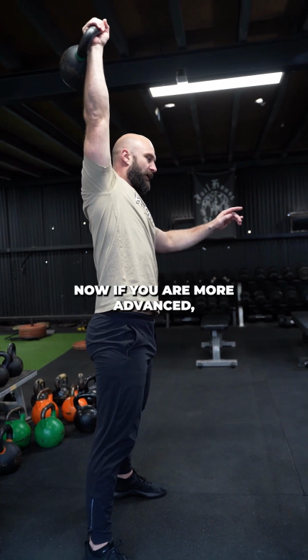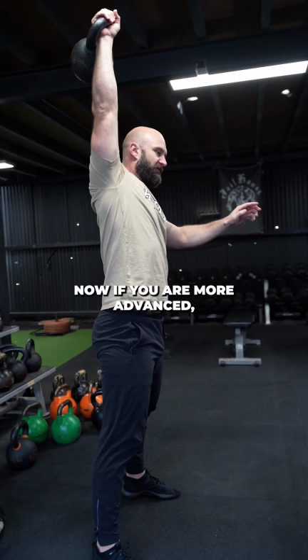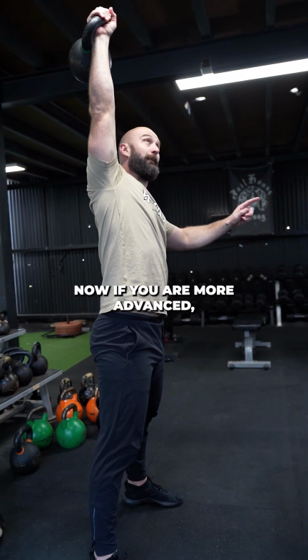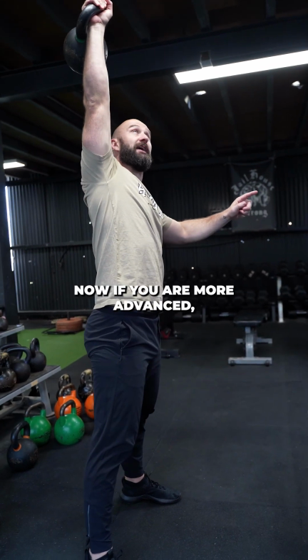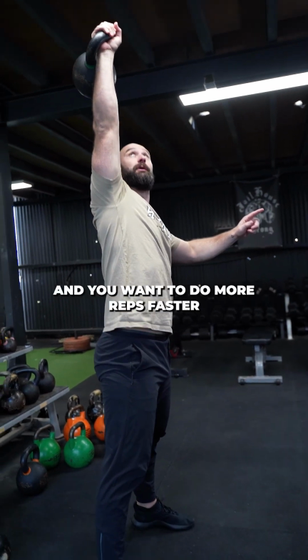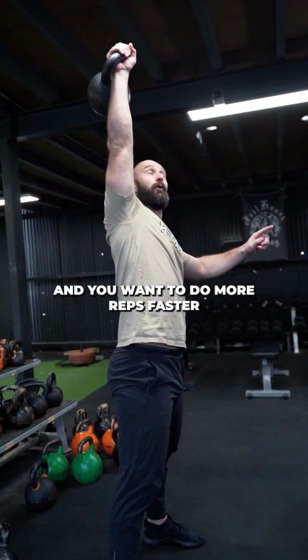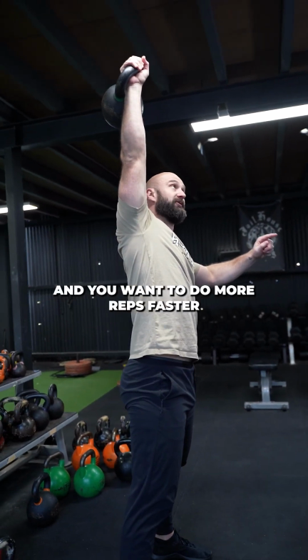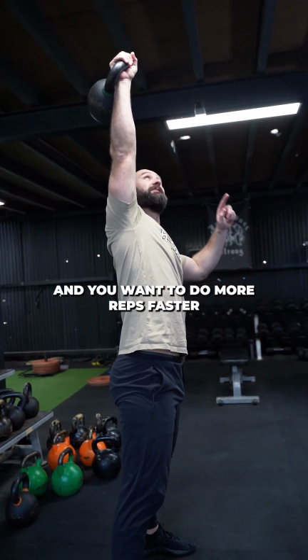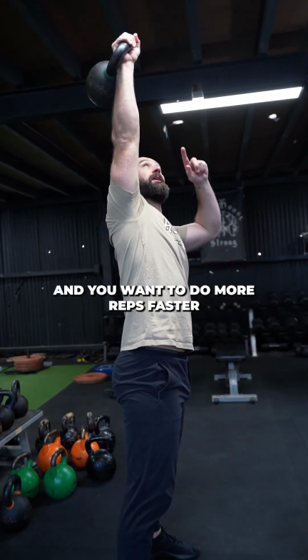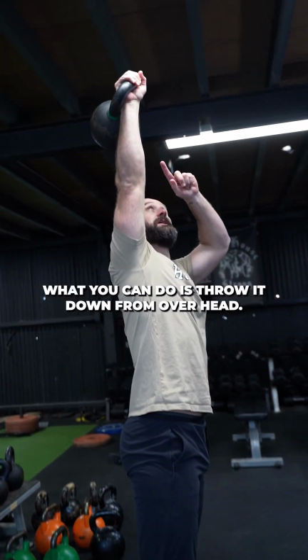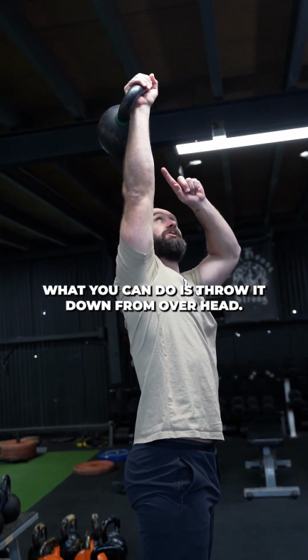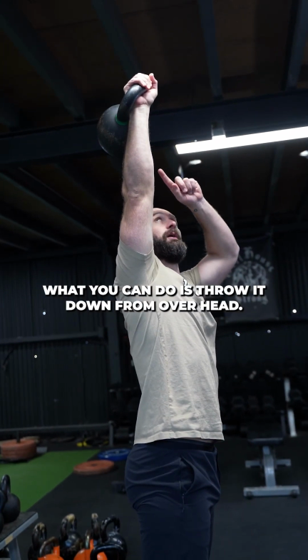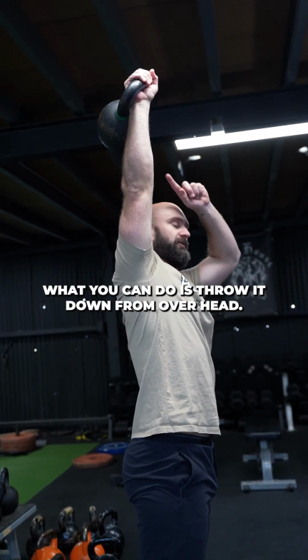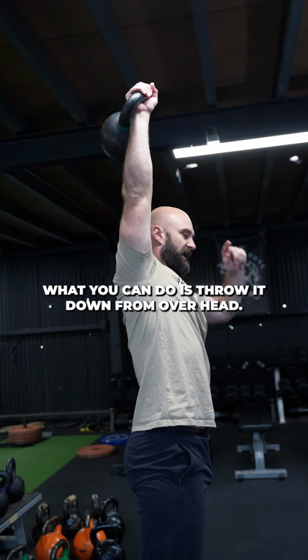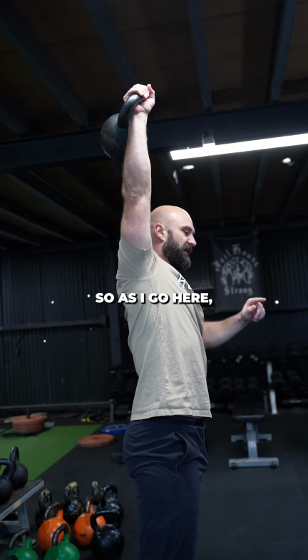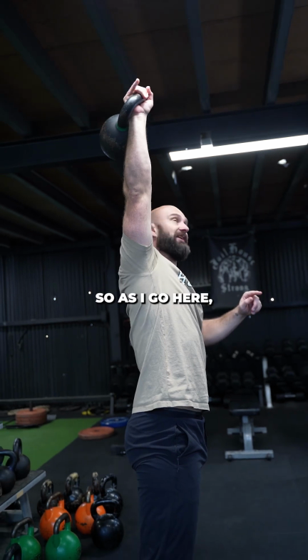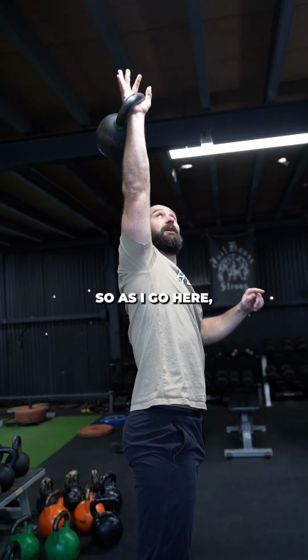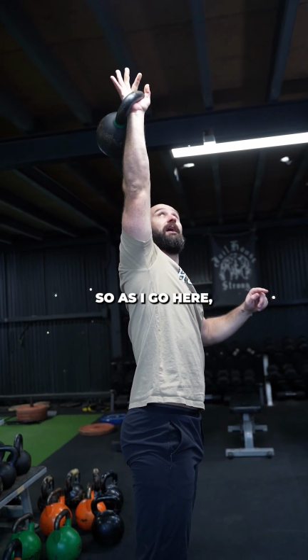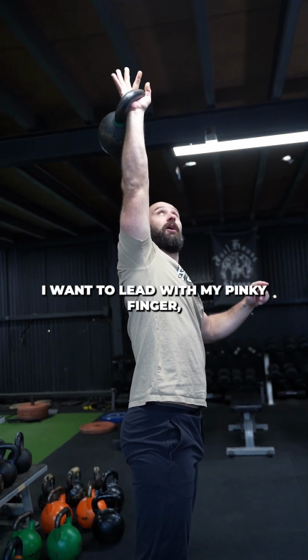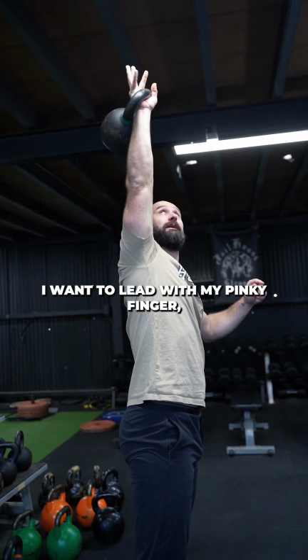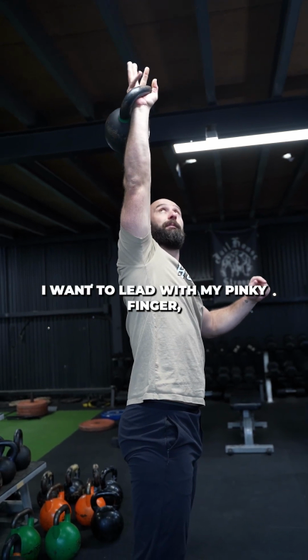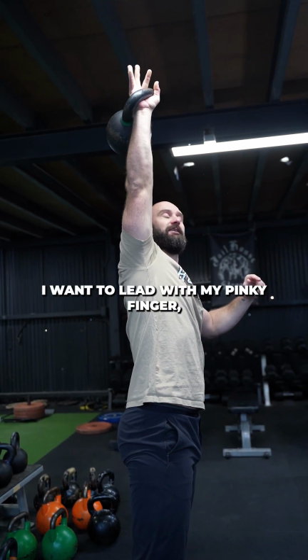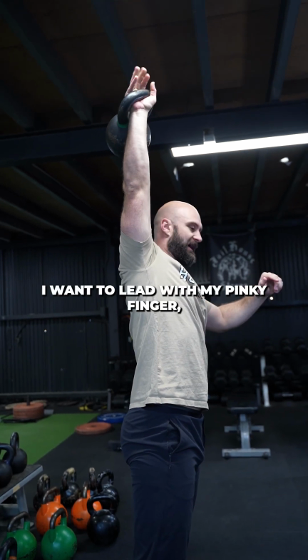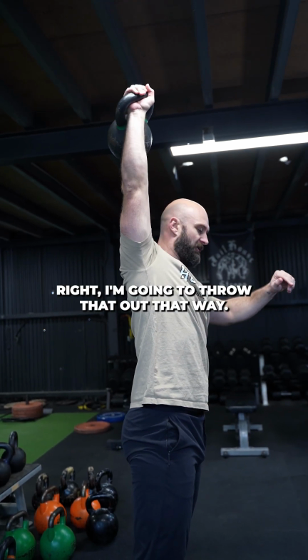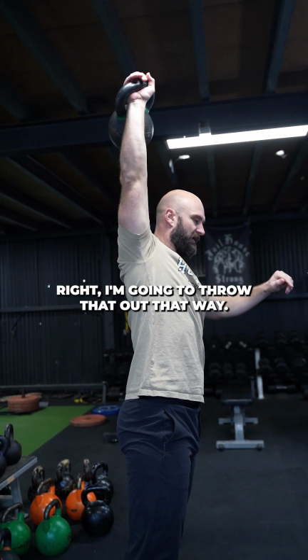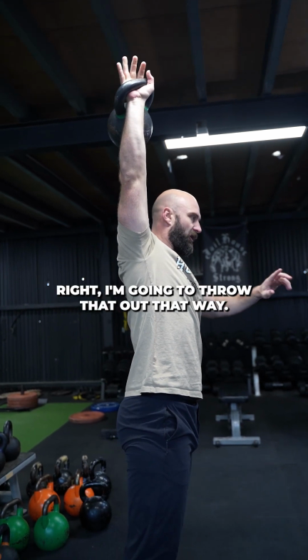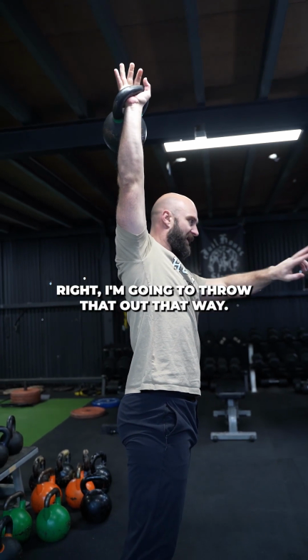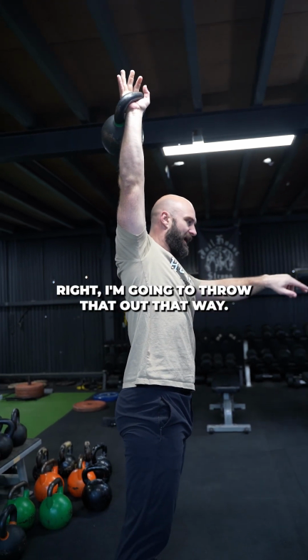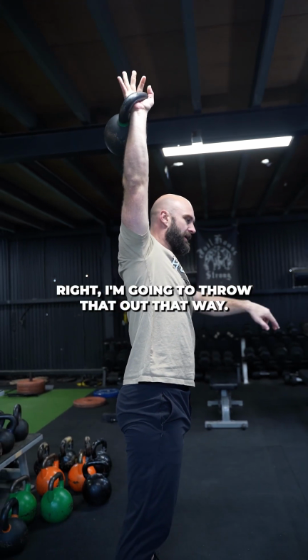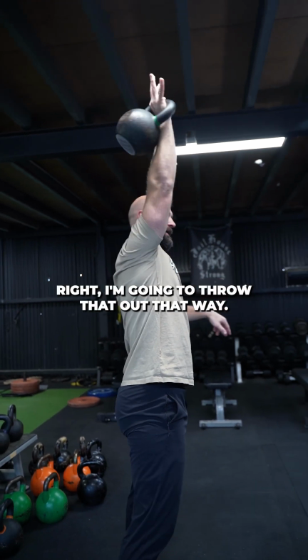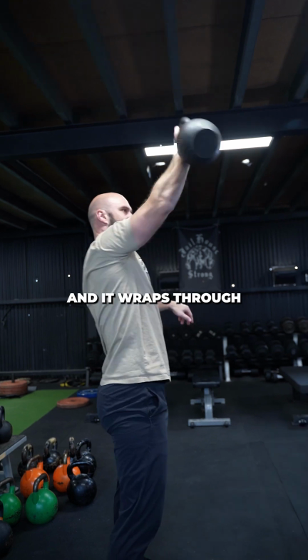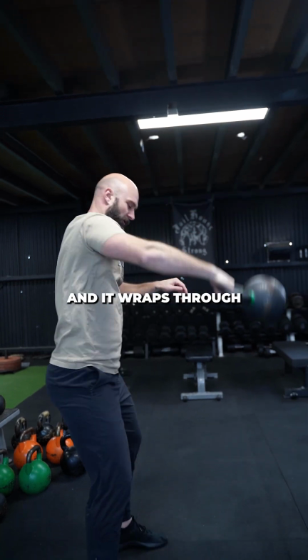If you are more advanced and you wanna do more reps faster, what you can do is throw it down from overhead. As I go here, I'm gonna lead with my pinky finger — I'm gonna throw that out that way and it wraps through.